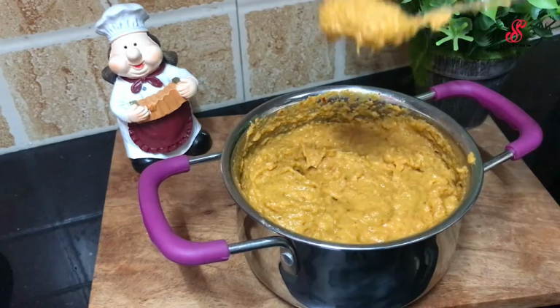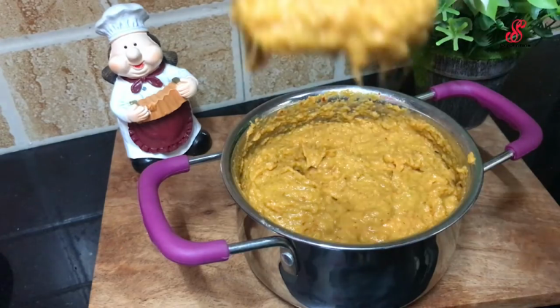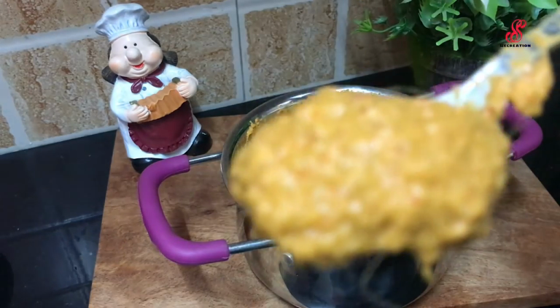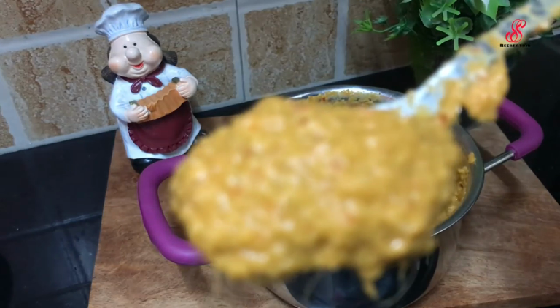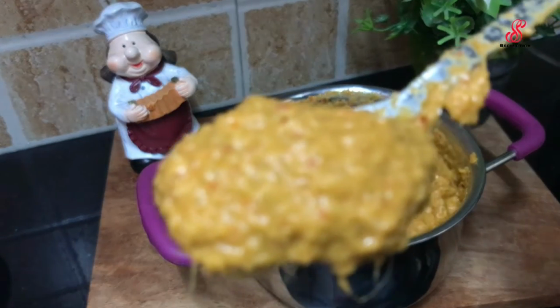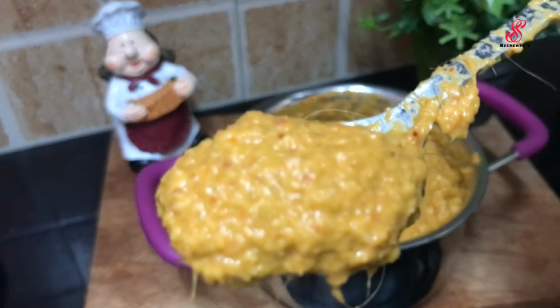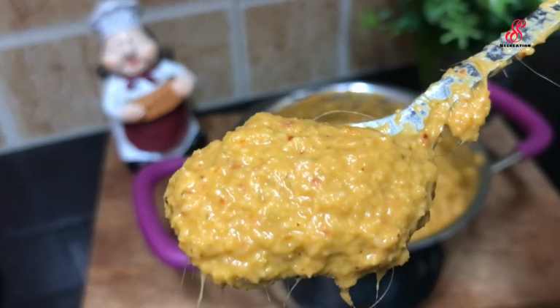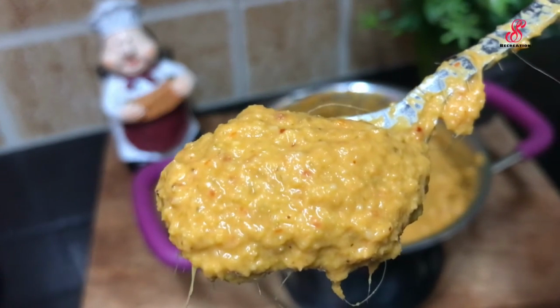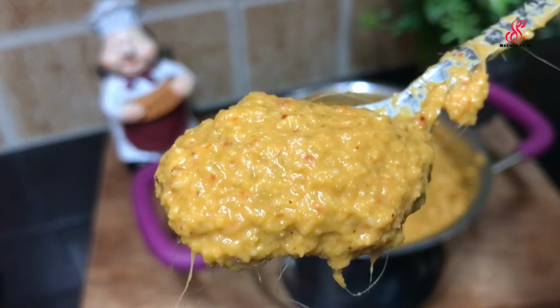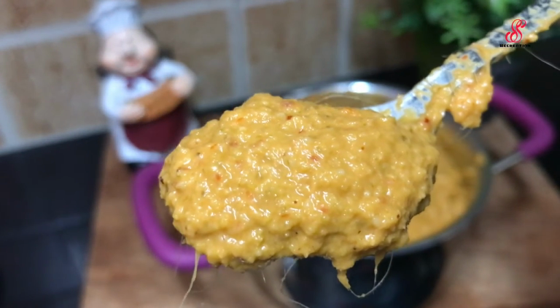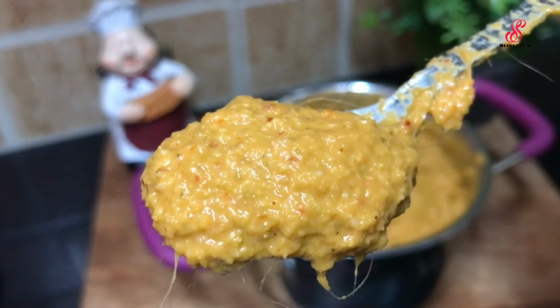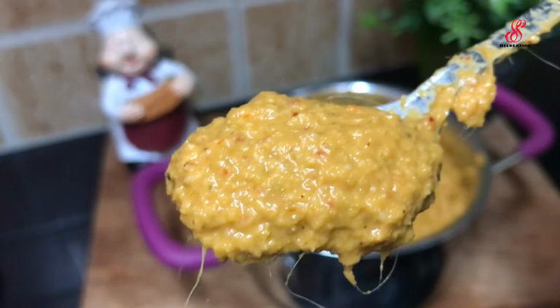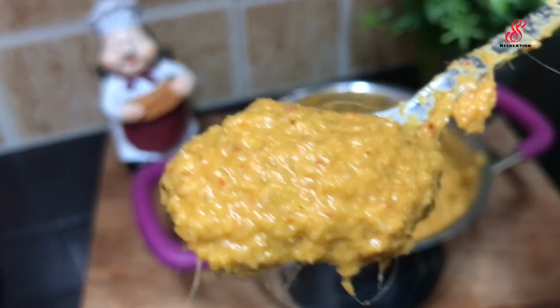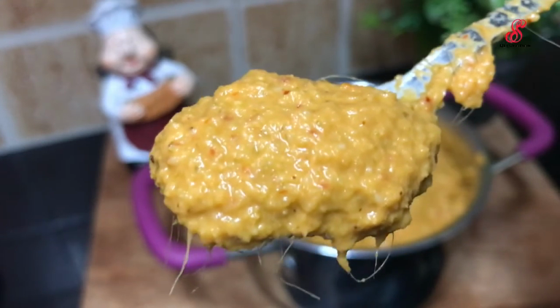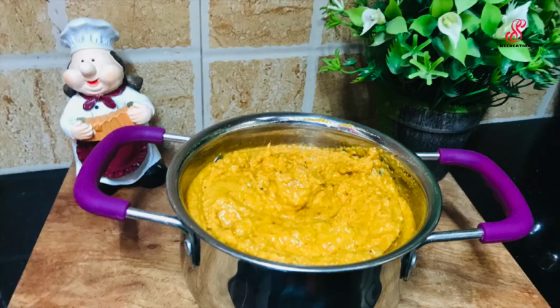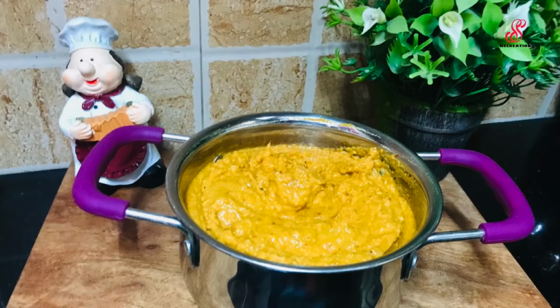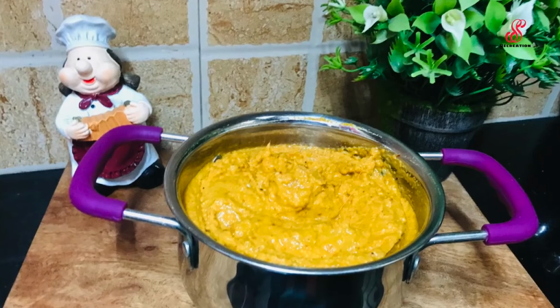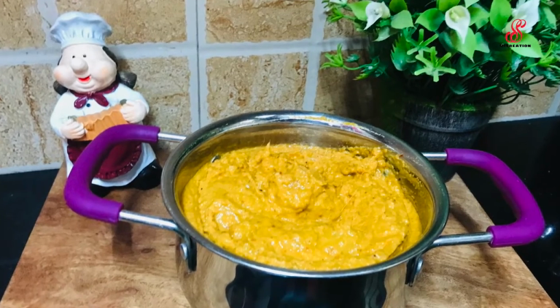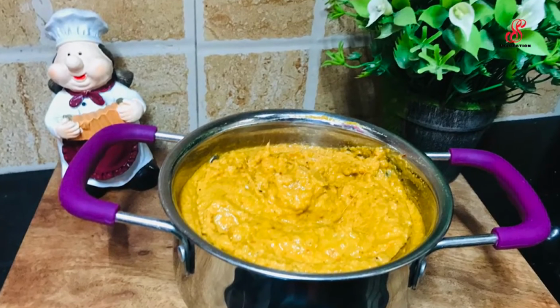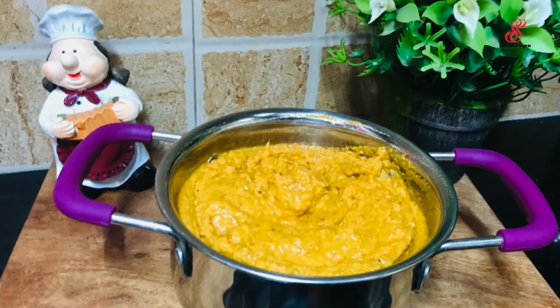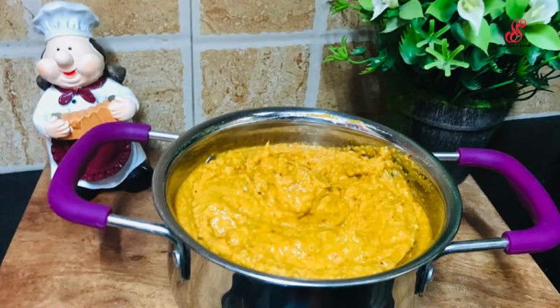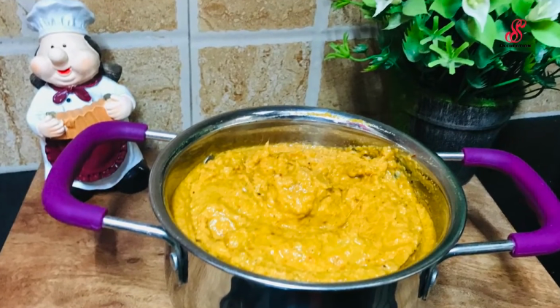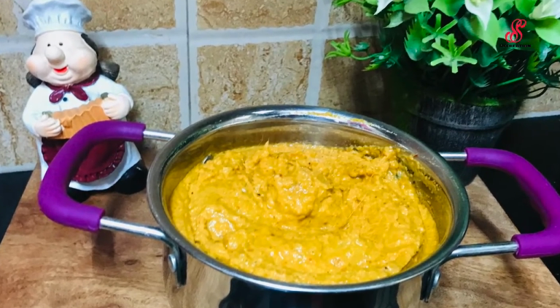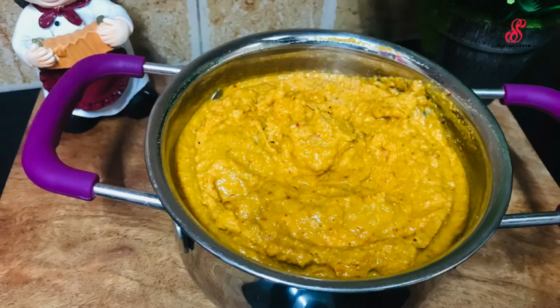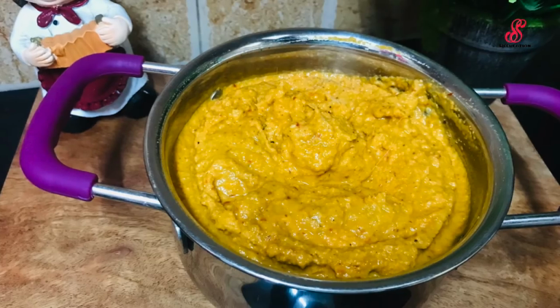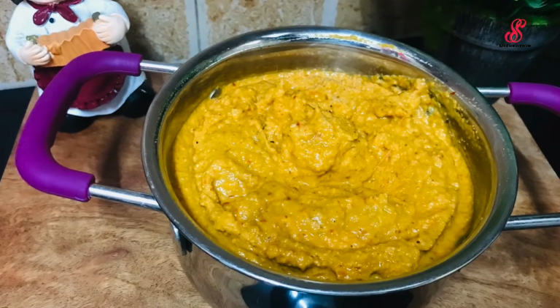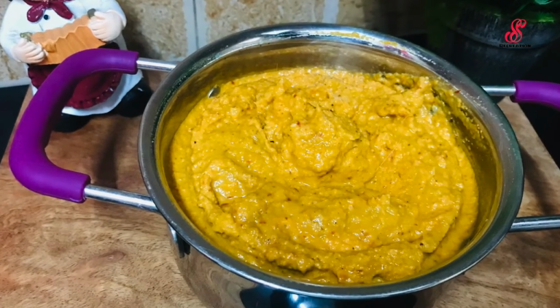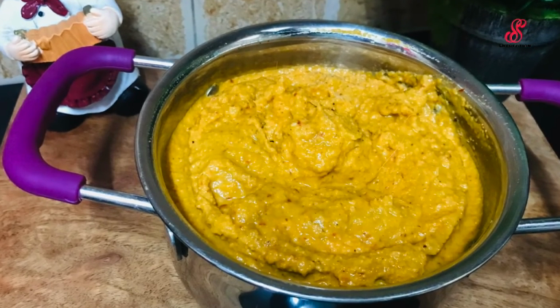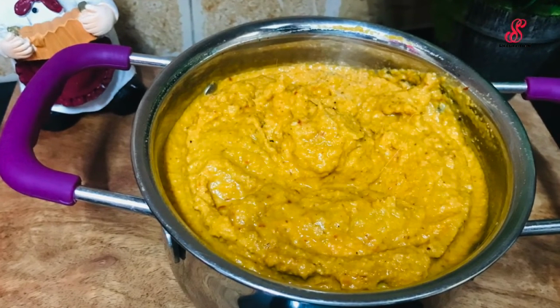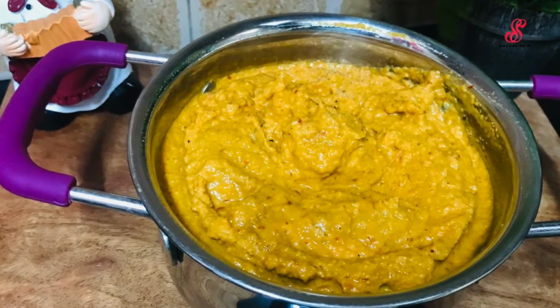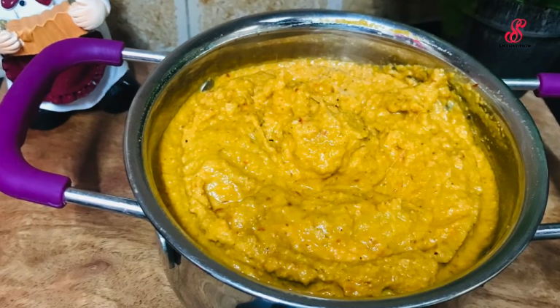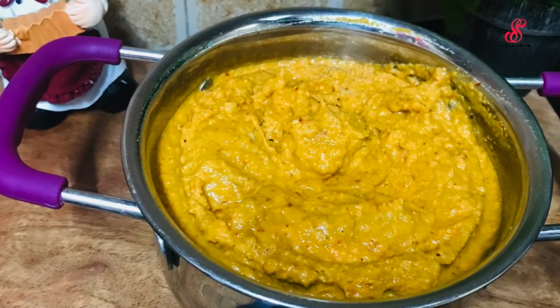If you mix it with a super hard ingredient, you can mix it with health benefits. Bone related problems are very good to address with this. We can do this for diabetic patients. Weight loss process is very good.